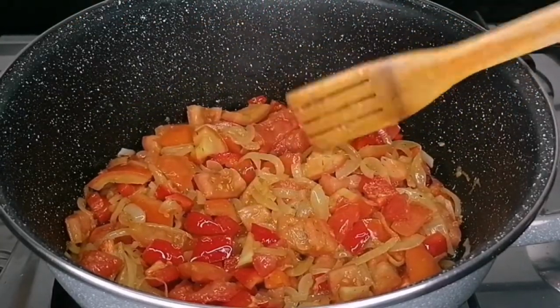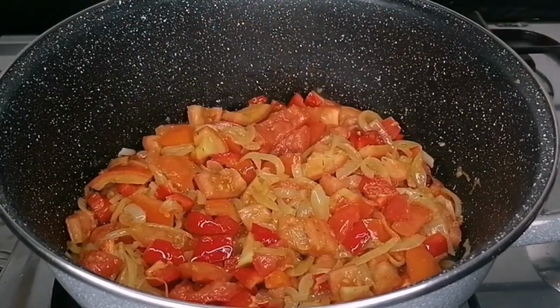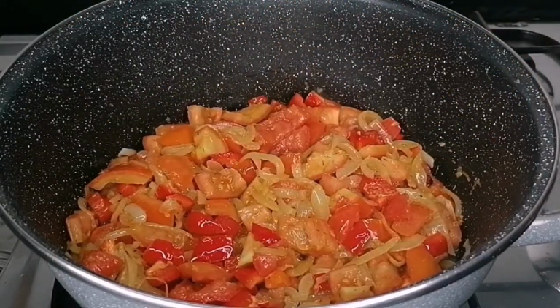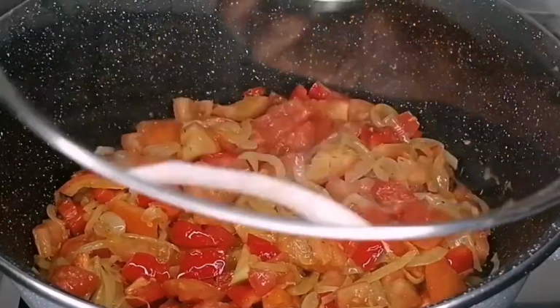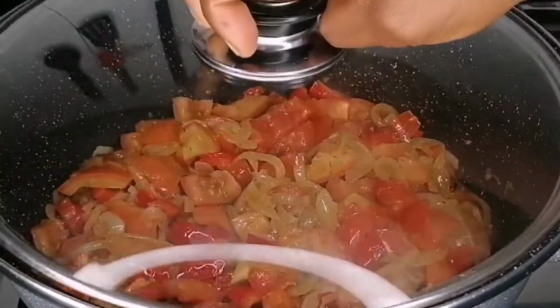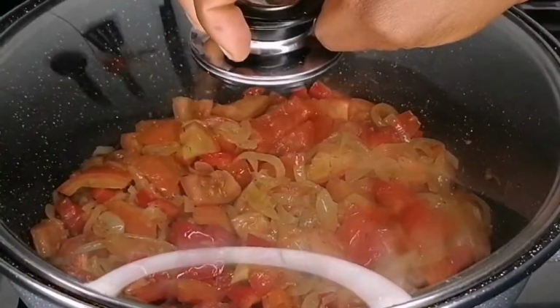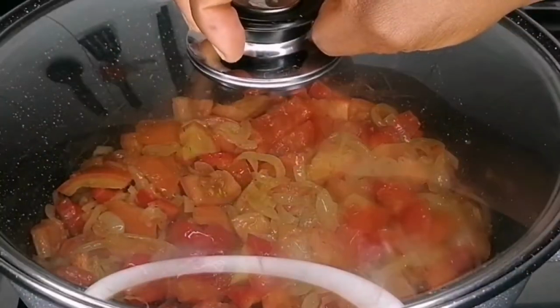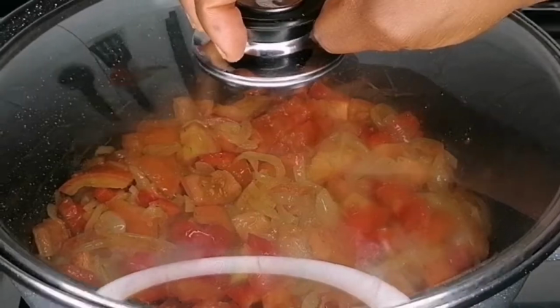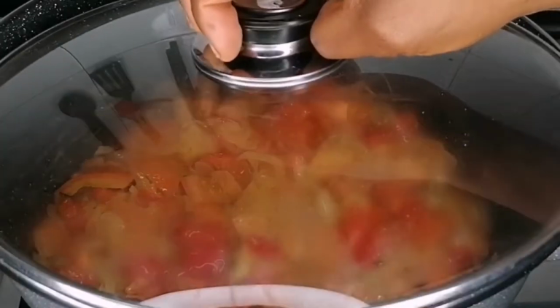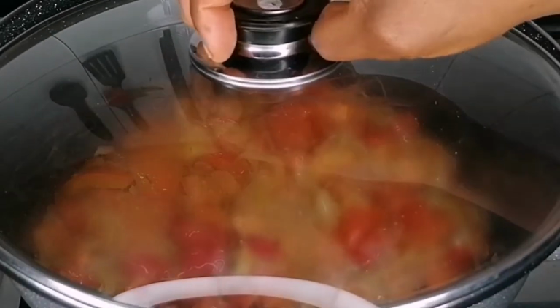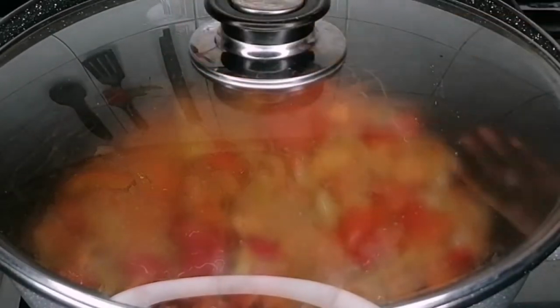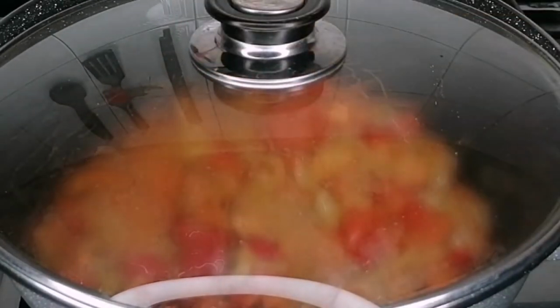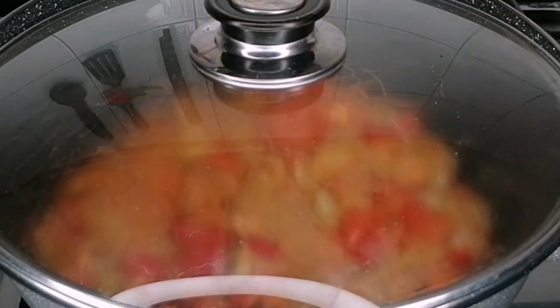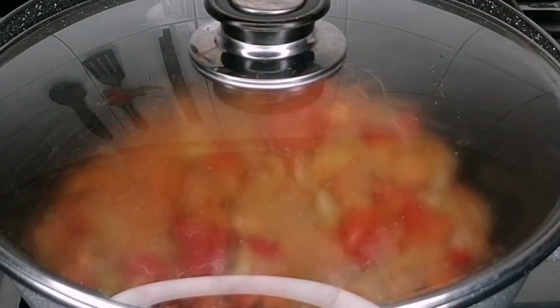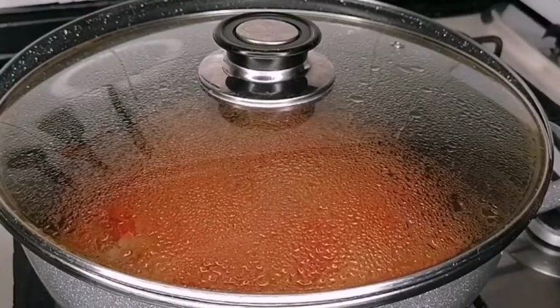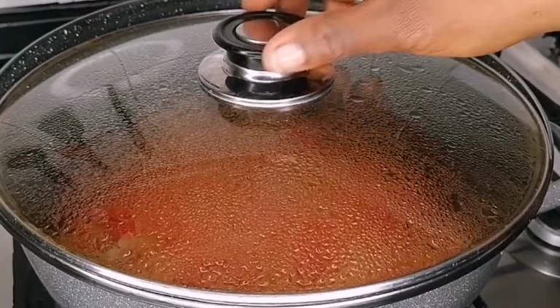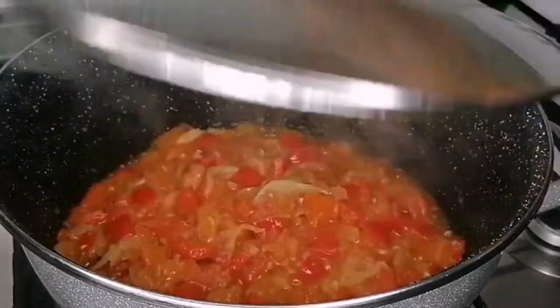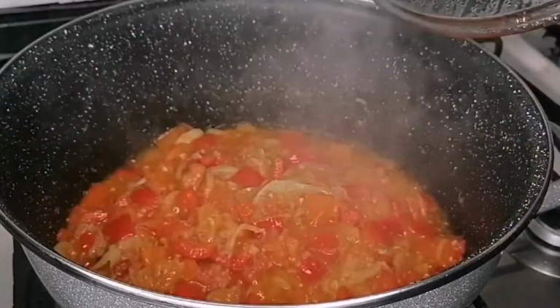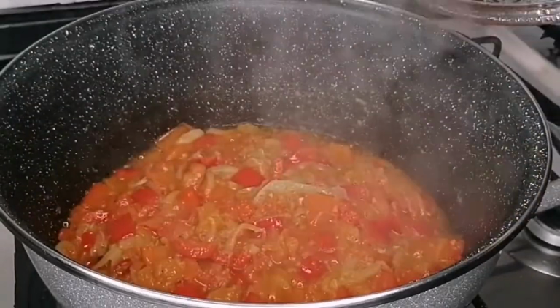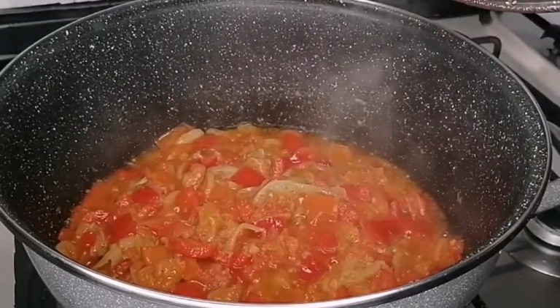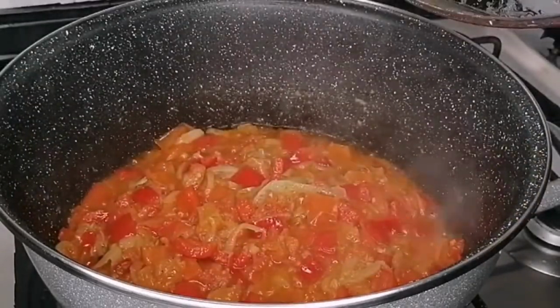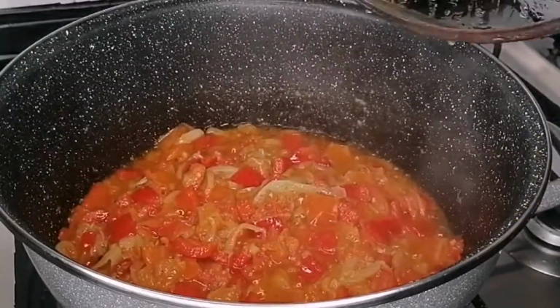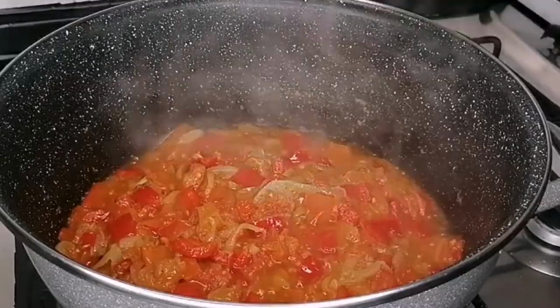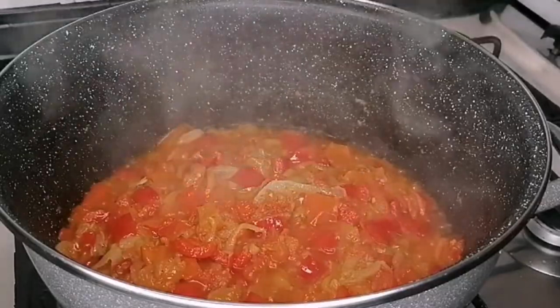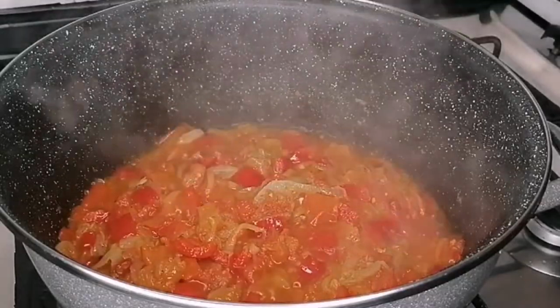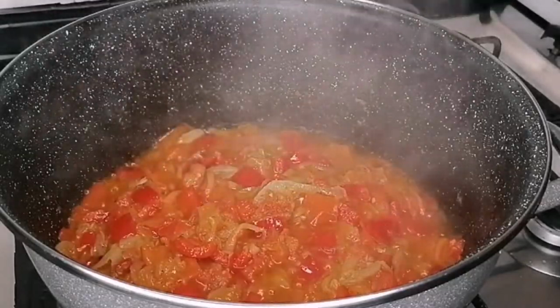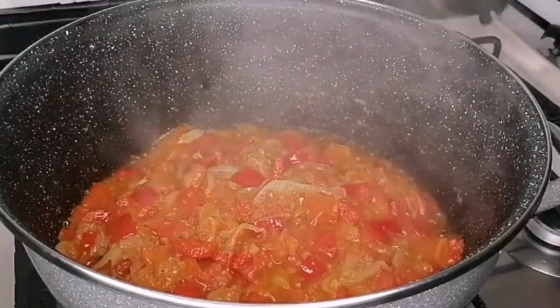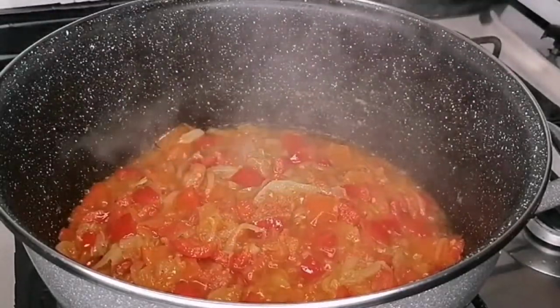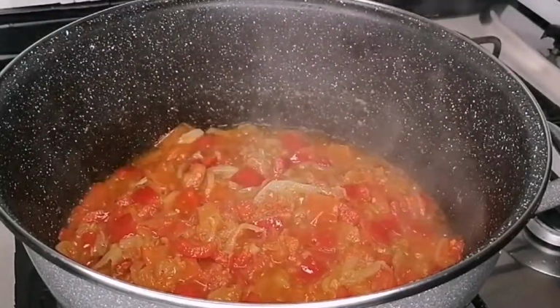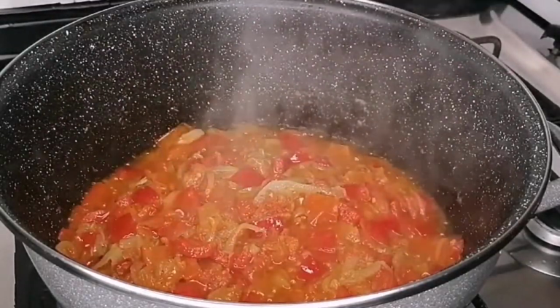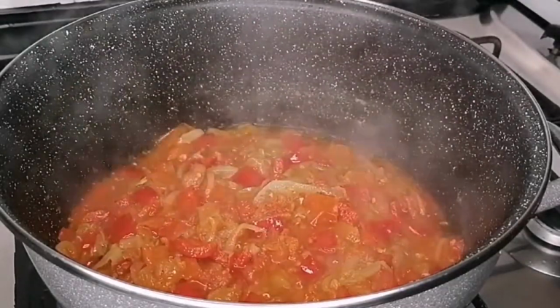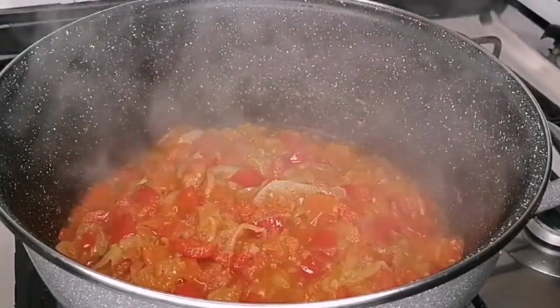Once it's nicely combined, I want to cover this and allow it to cook for three minutes. So after three minutes, this is it guys — I just want to give it a quick mix.